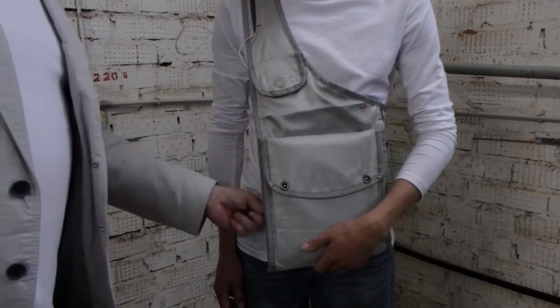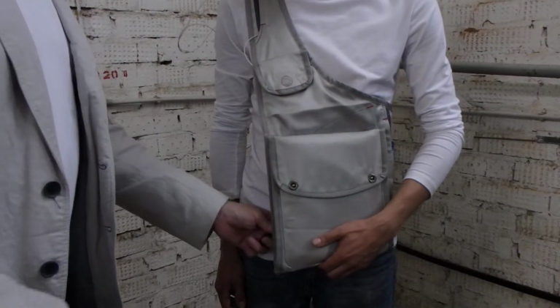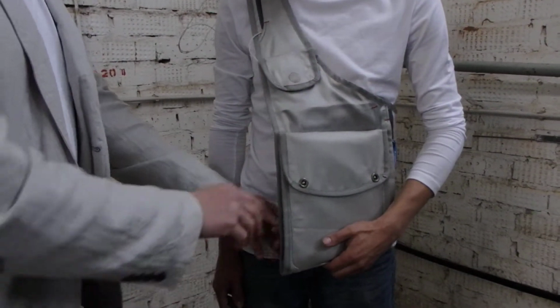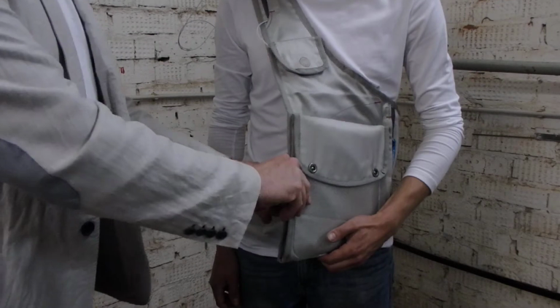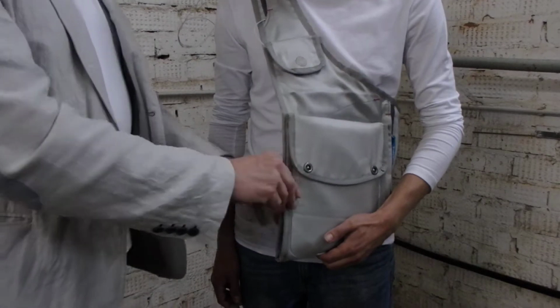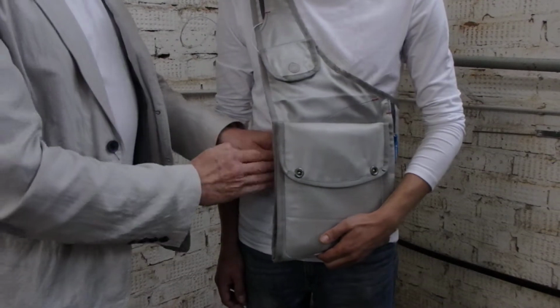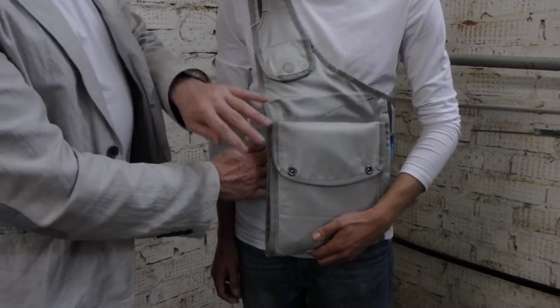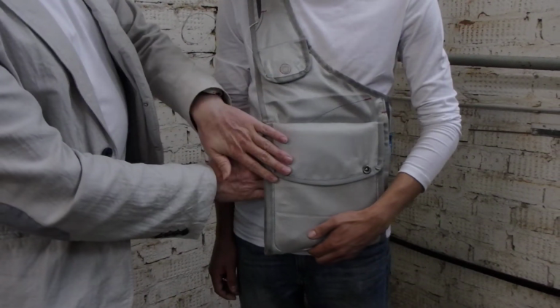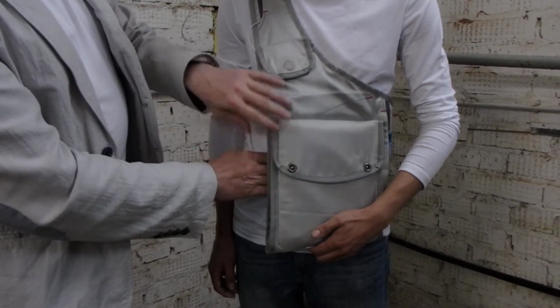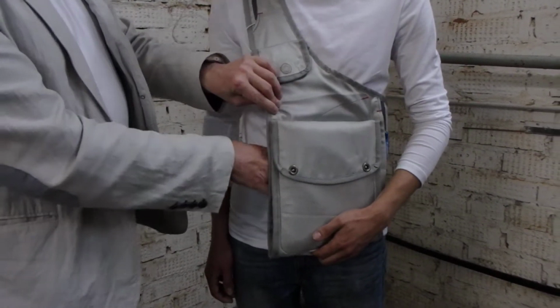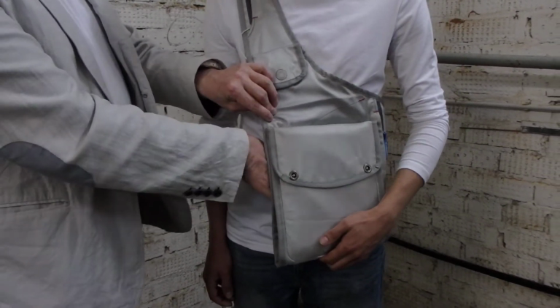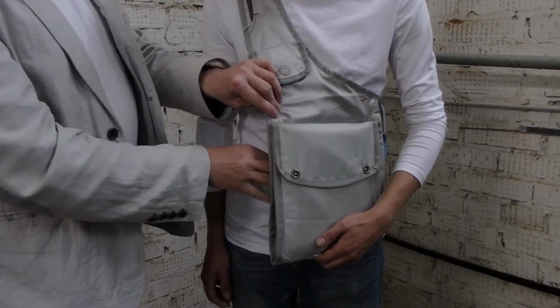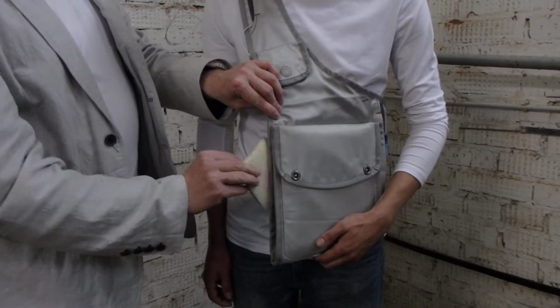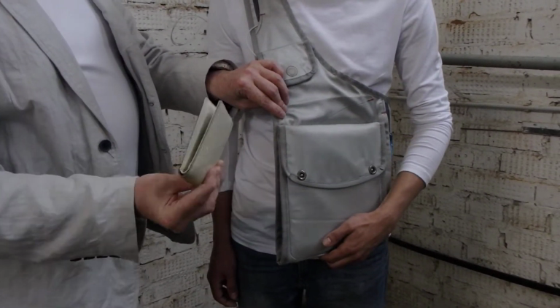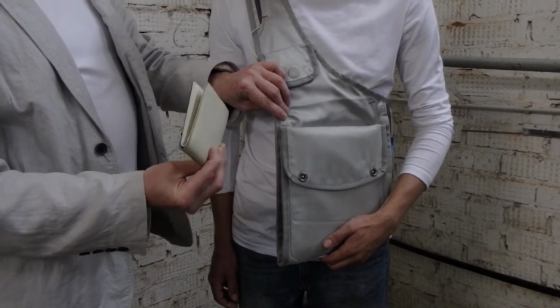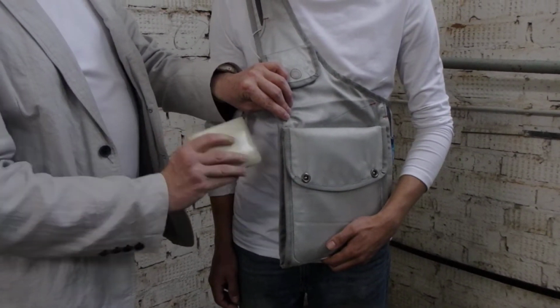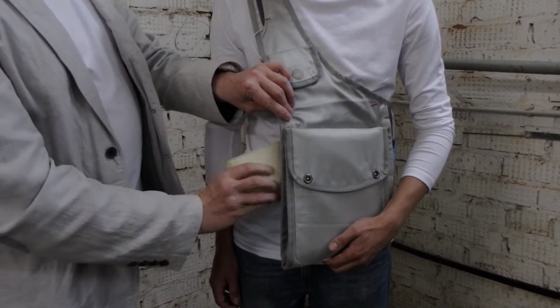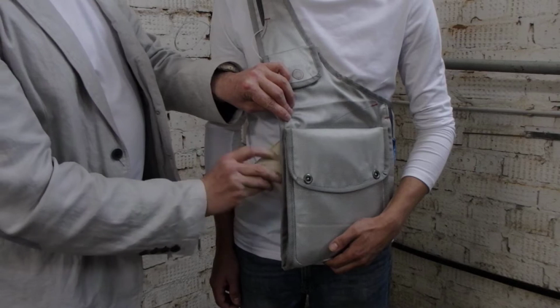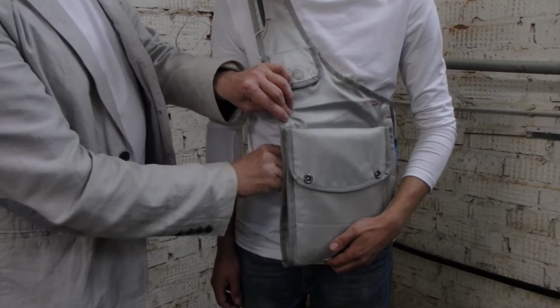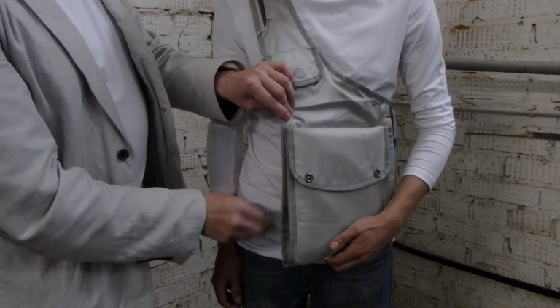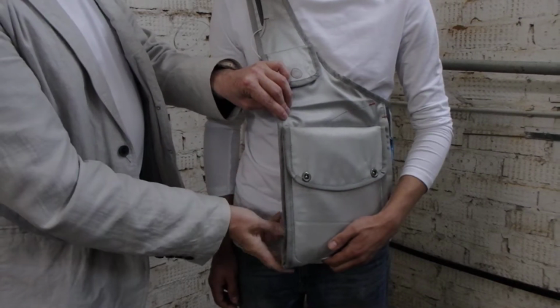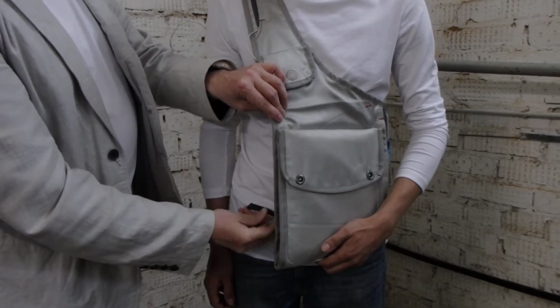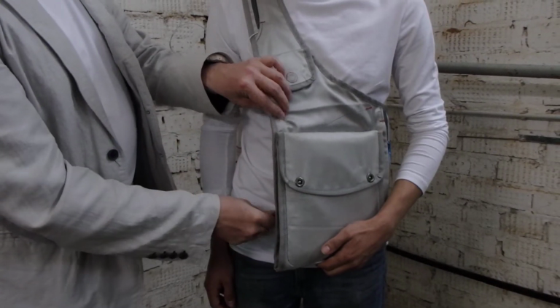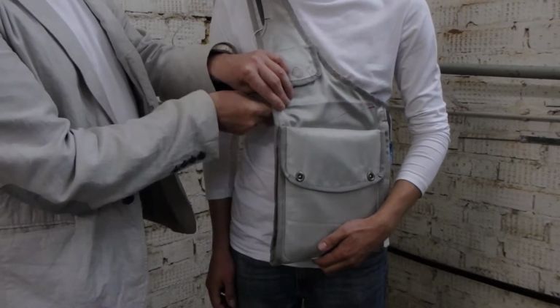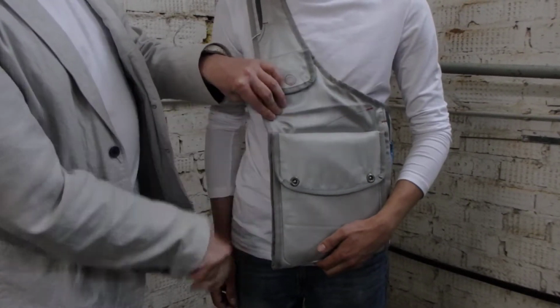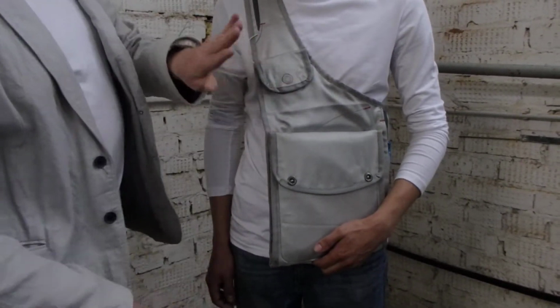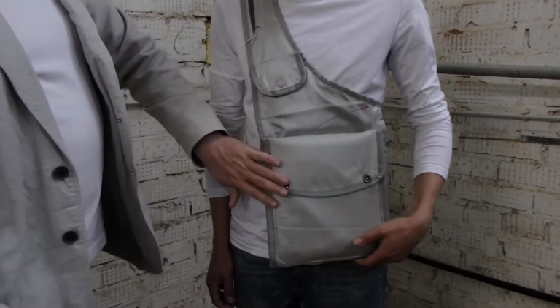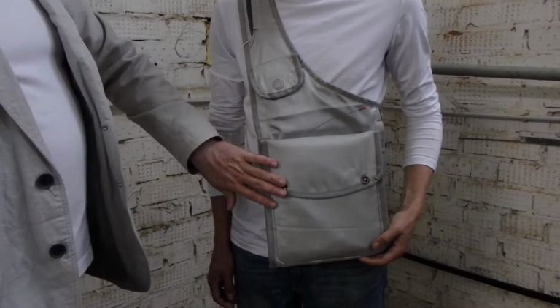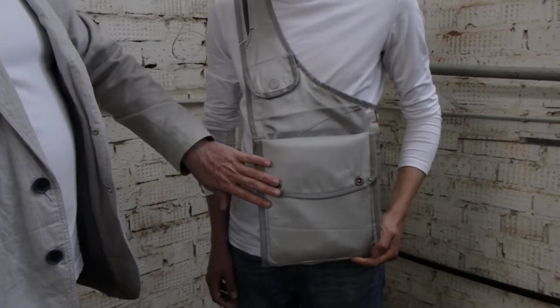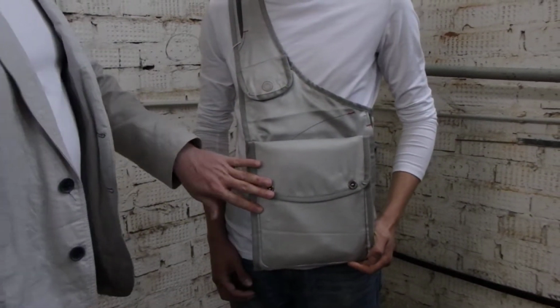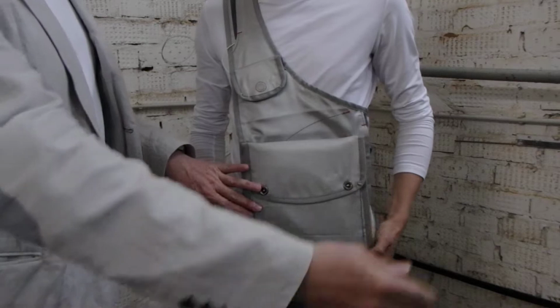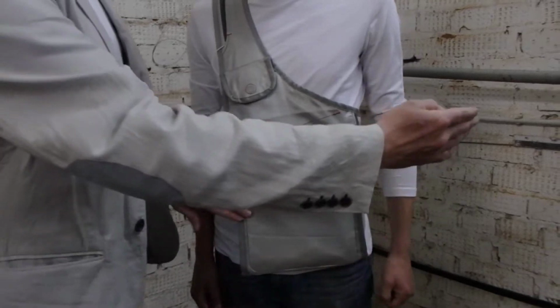The pocket on the inside of the bag is comfortable for carrying a passport or wallet. It is not easily accessible — this pocket is very difficult to get into.